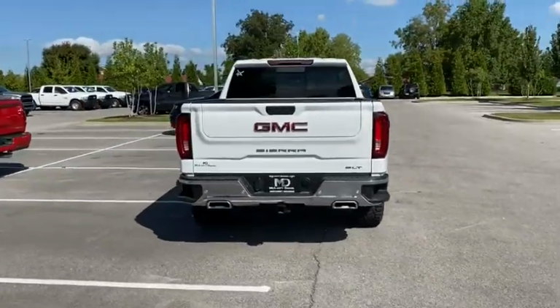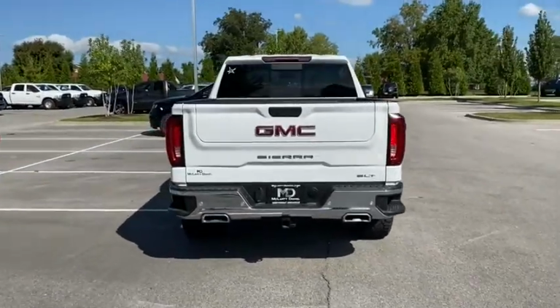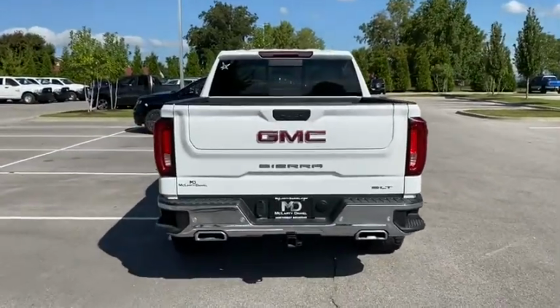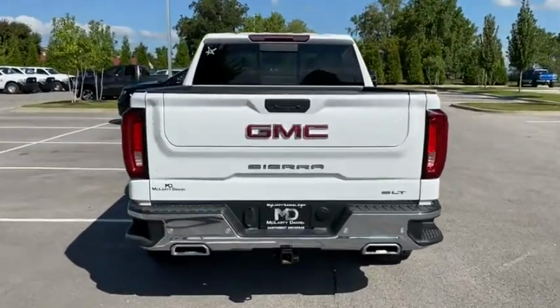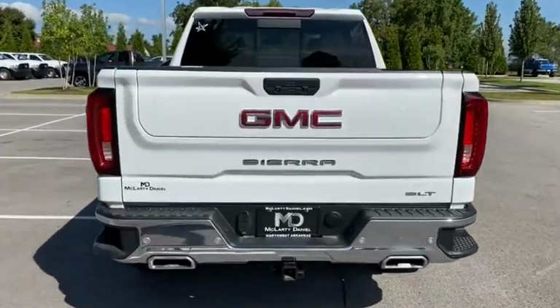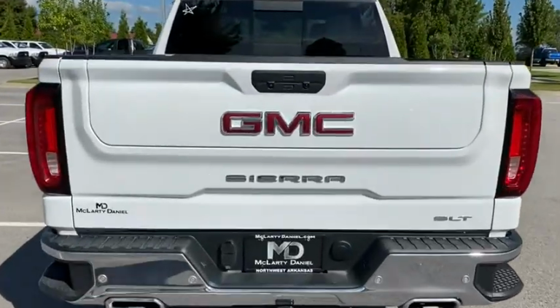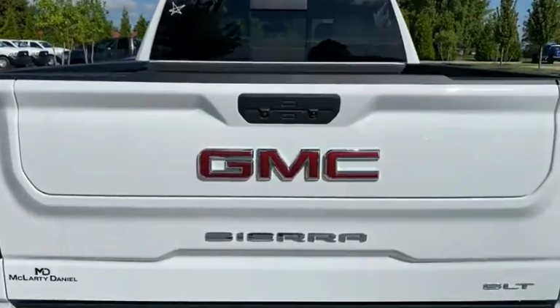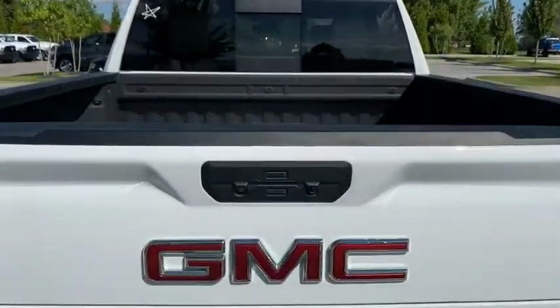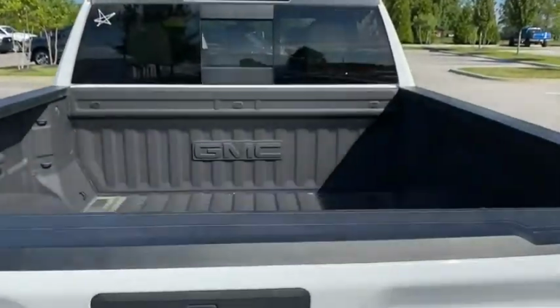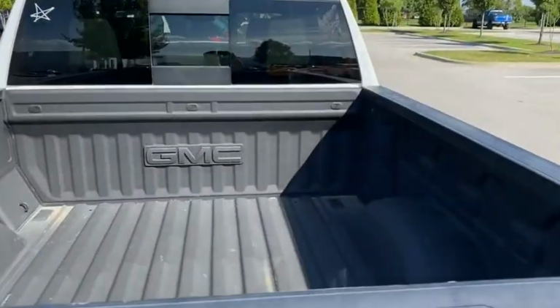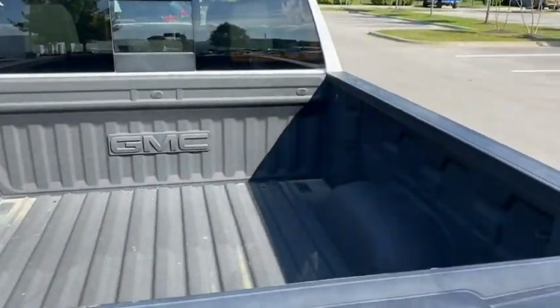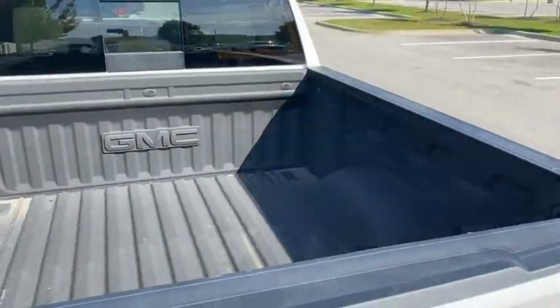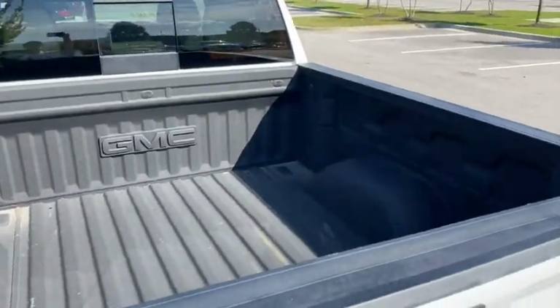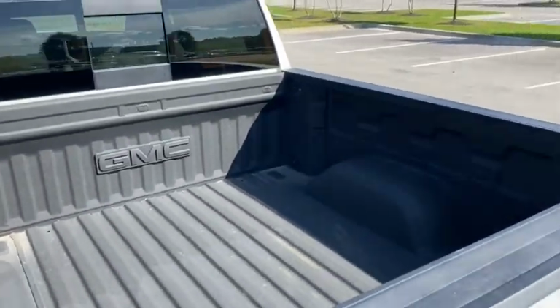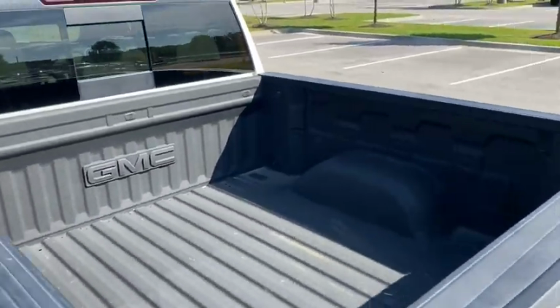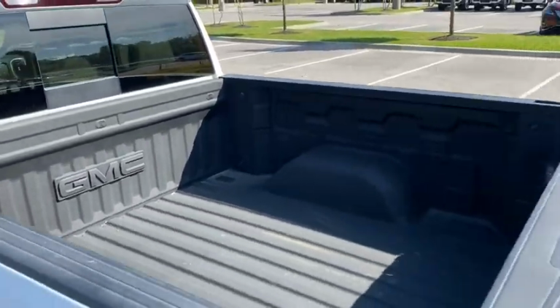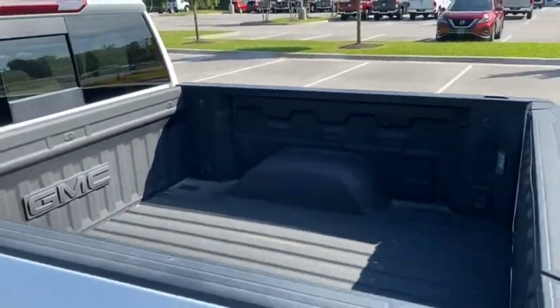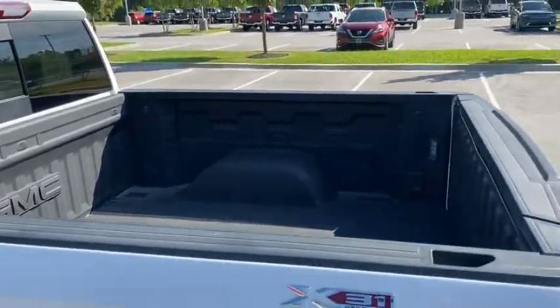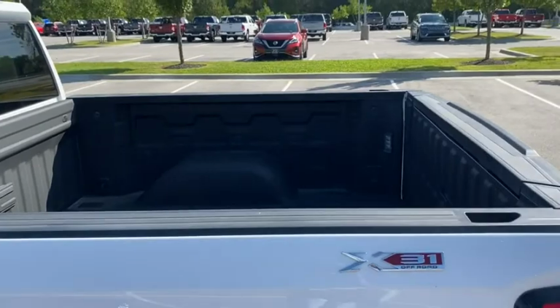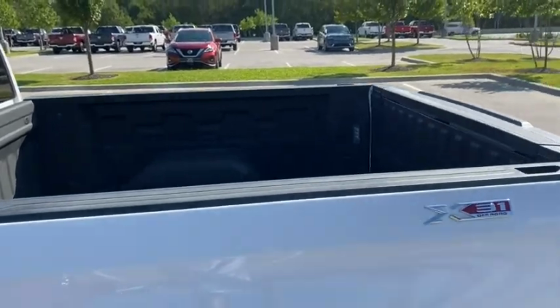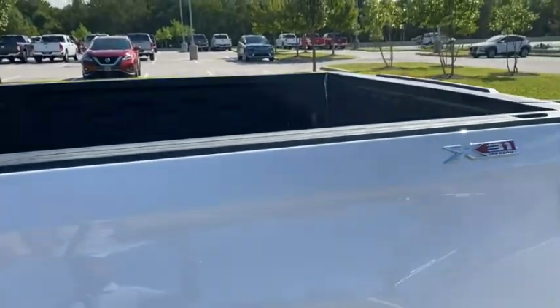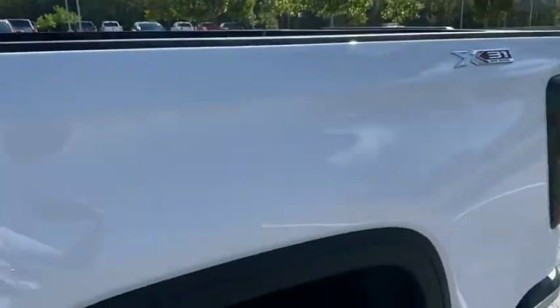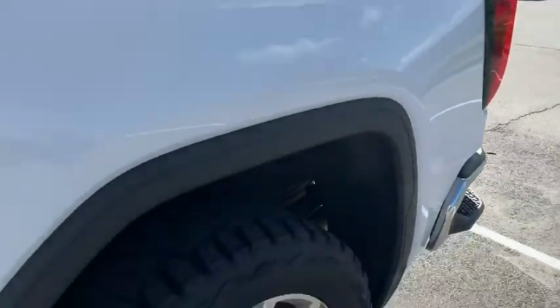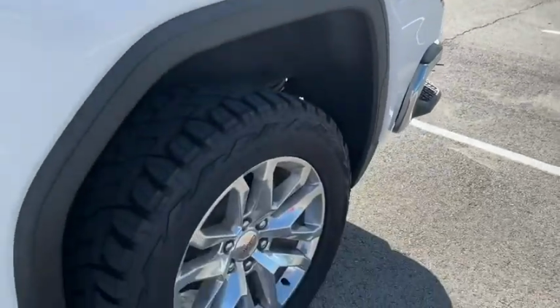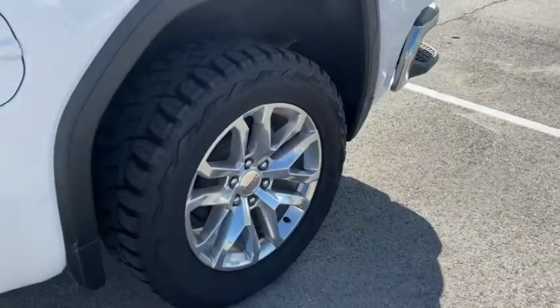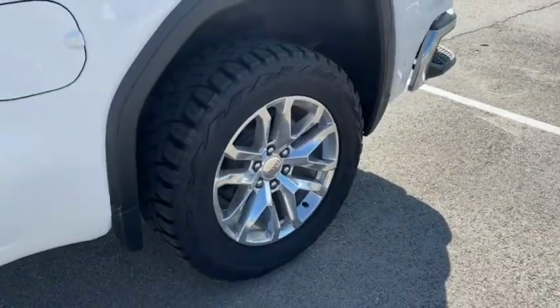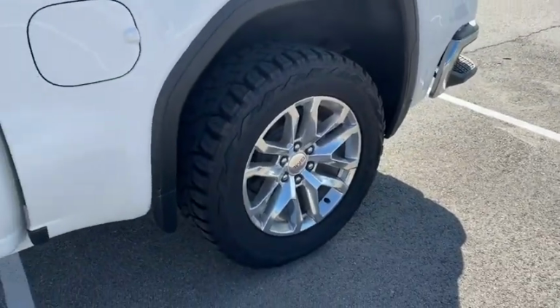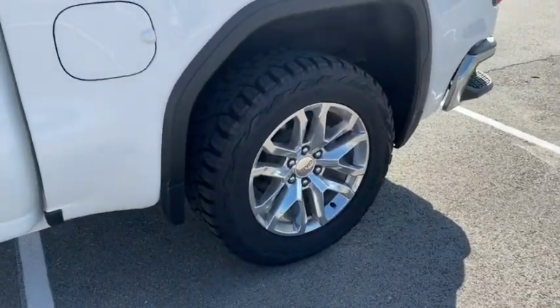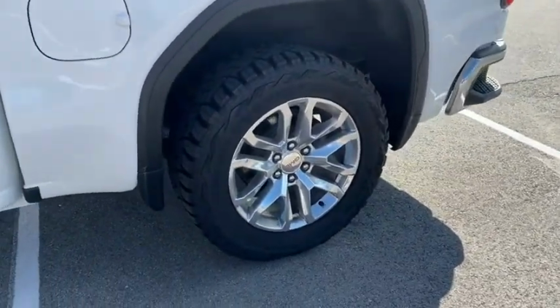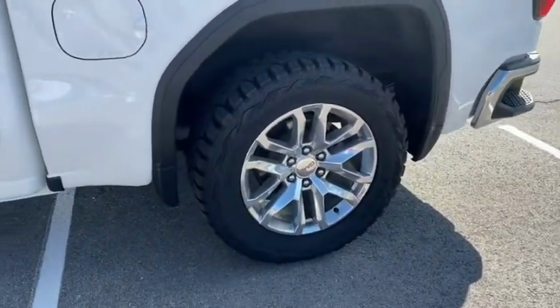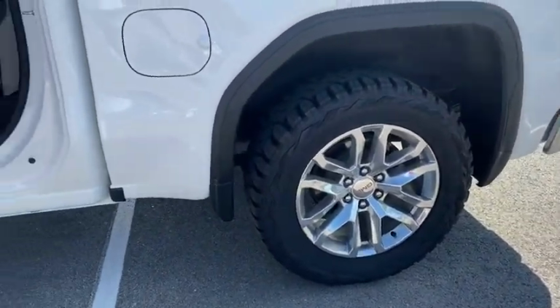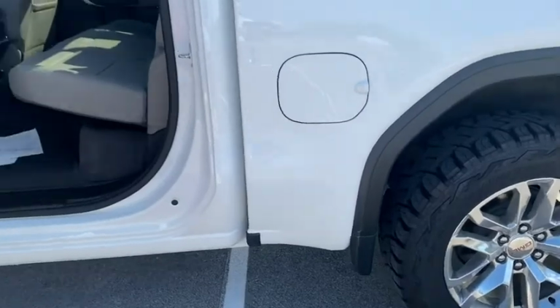The Sierra 1500 now comes with an automatic transmission that combines high-max hauling capability with precise control. This vehicle has less than 20,000 miles. Here are some of this vehicle's great options.